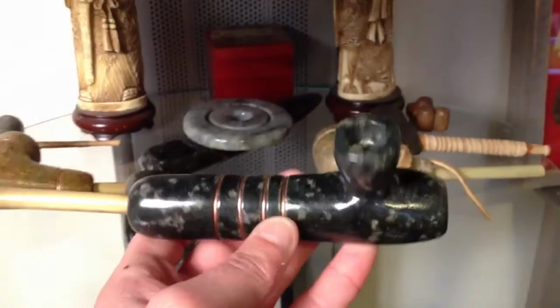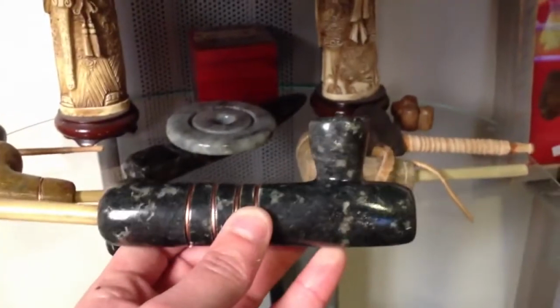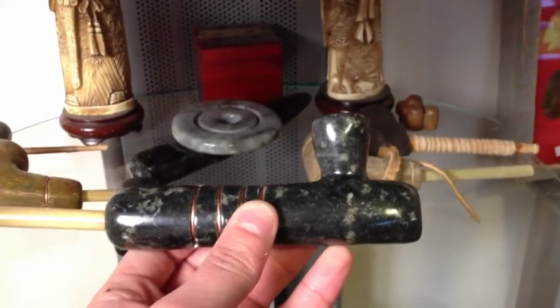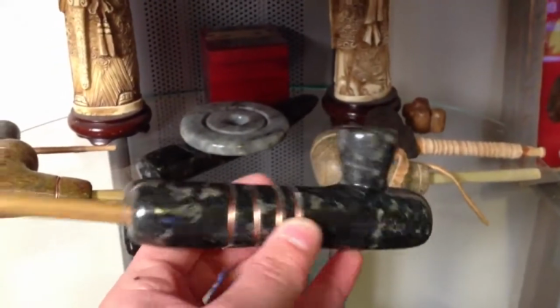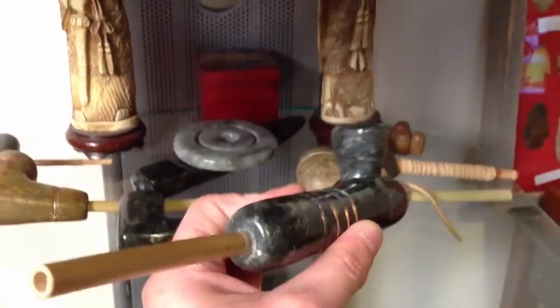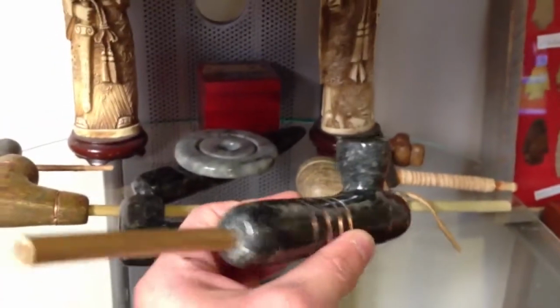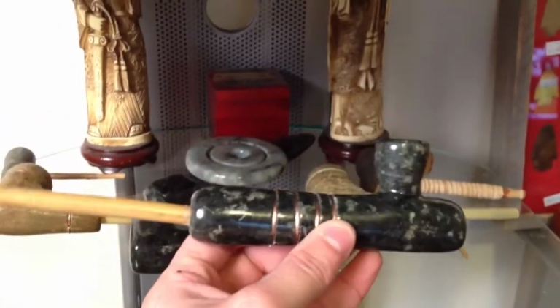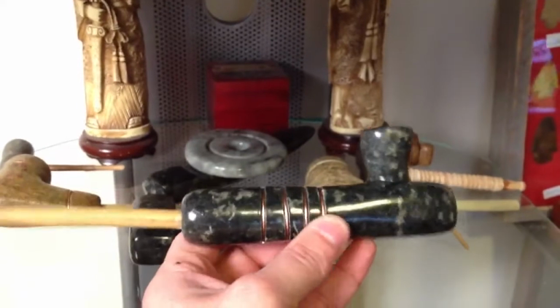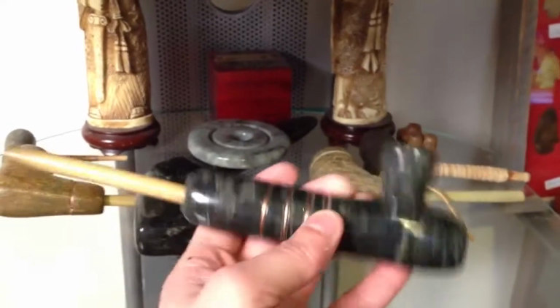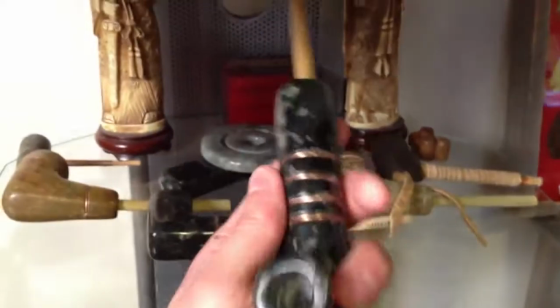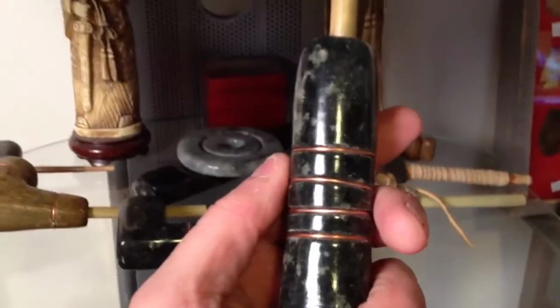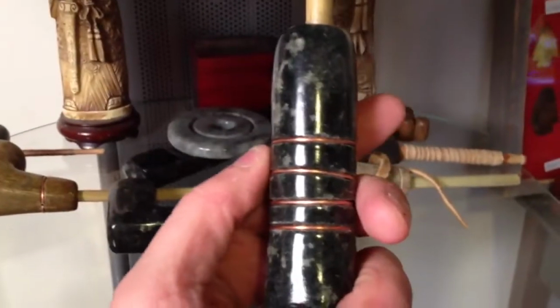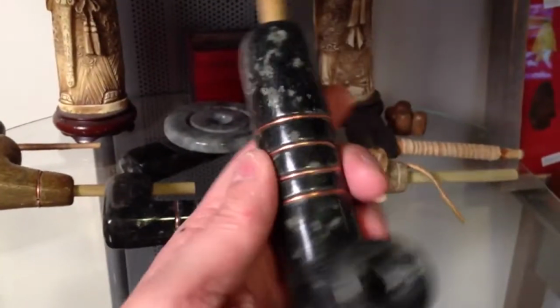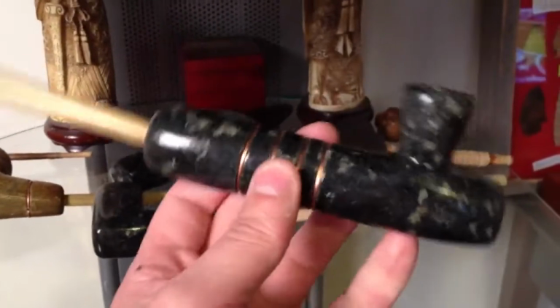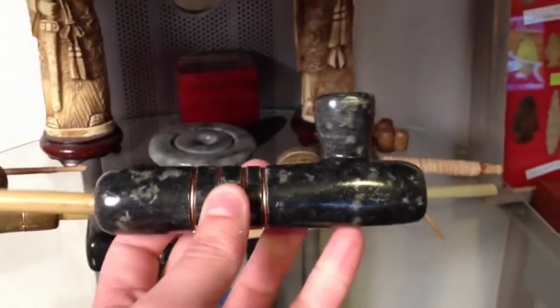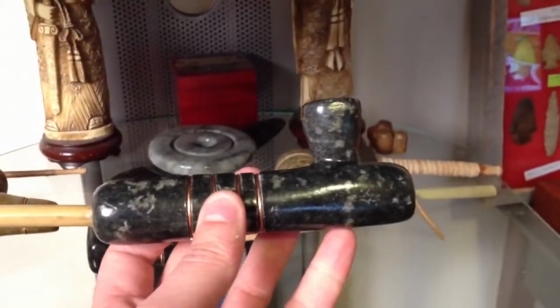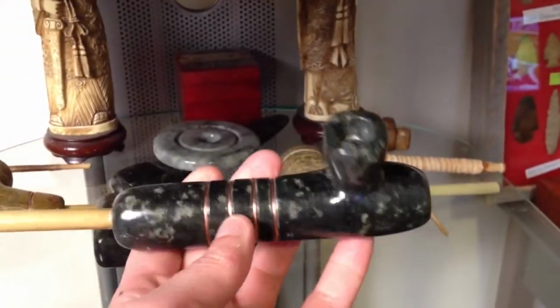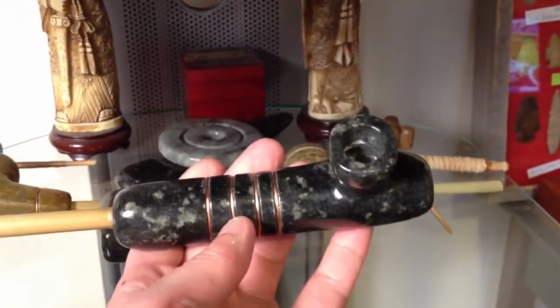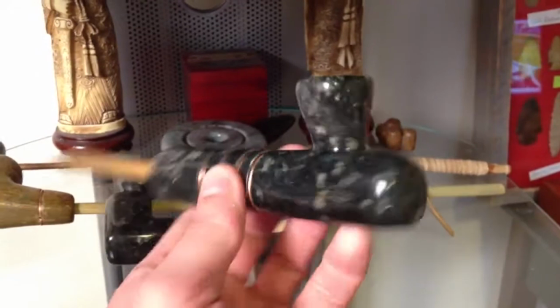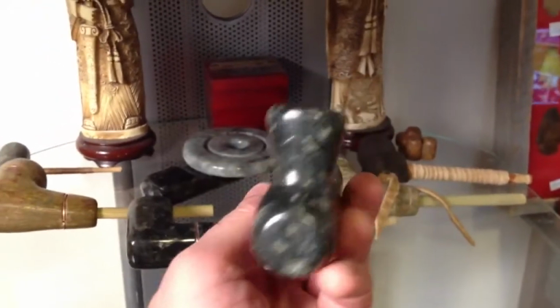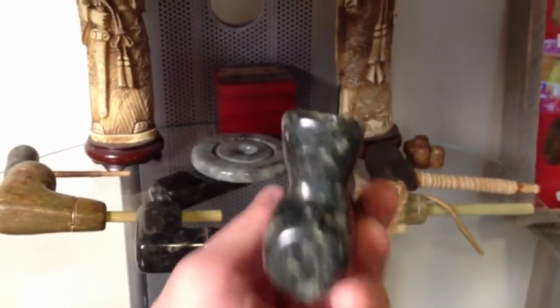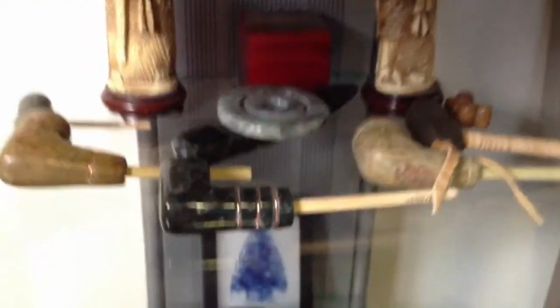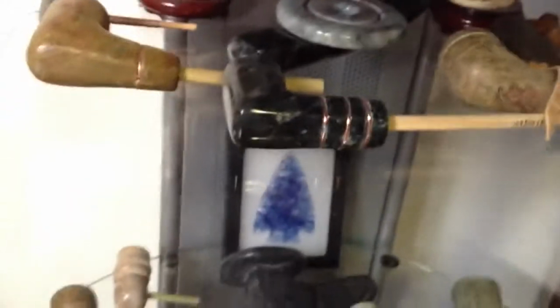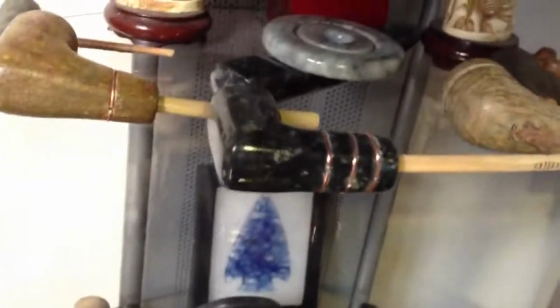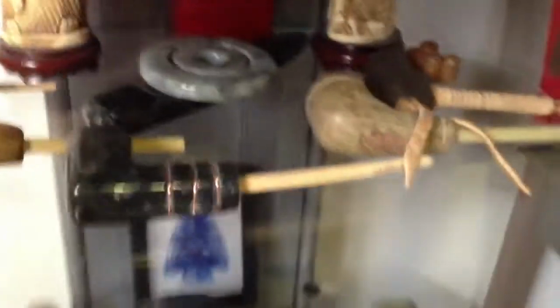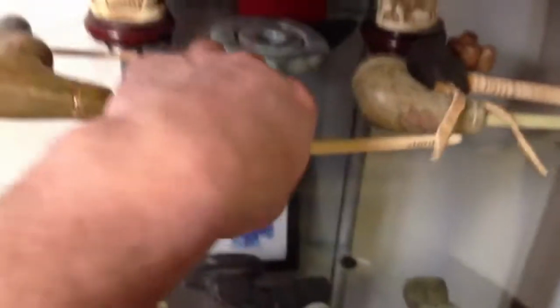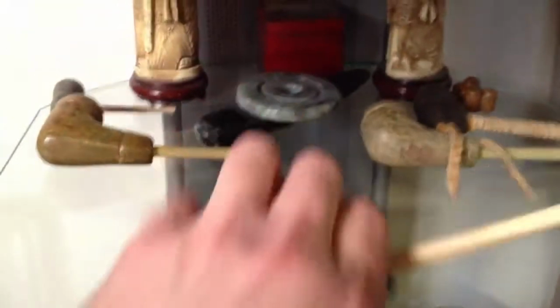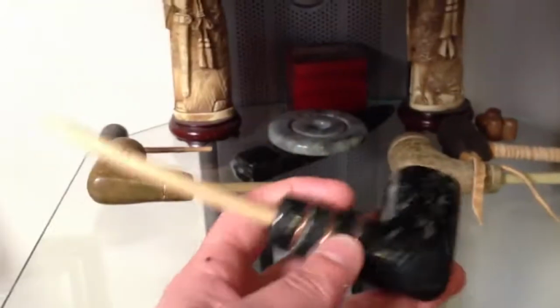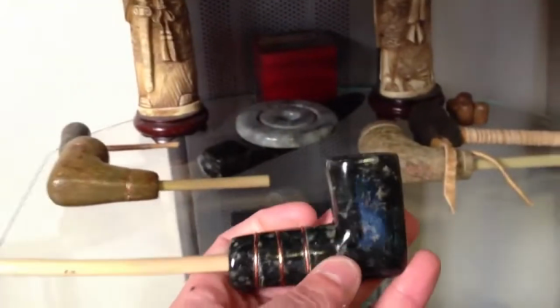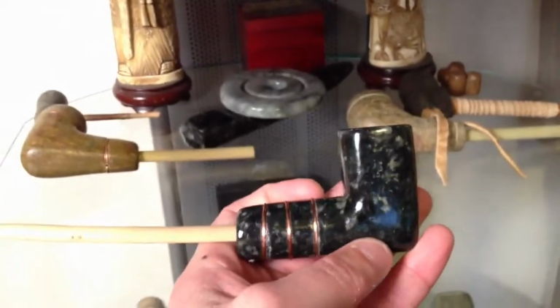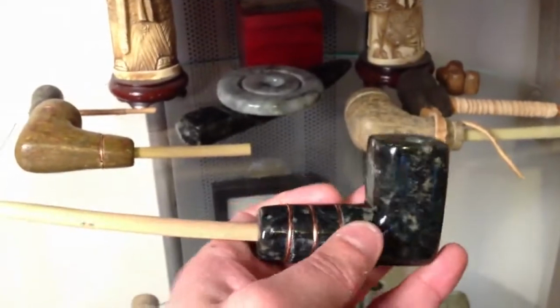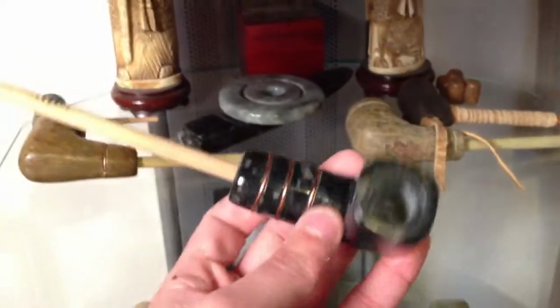A little stove pipe type with some copper inlay. And another smaller one — love that style.